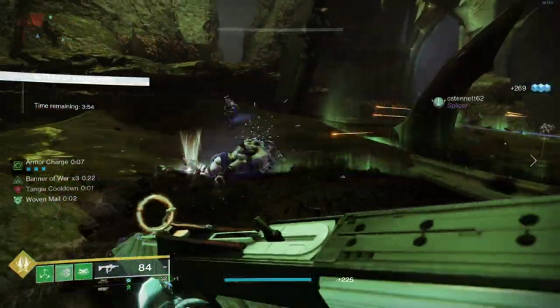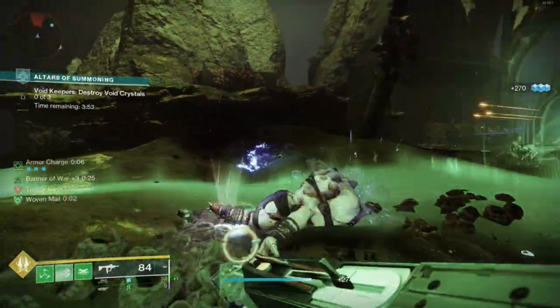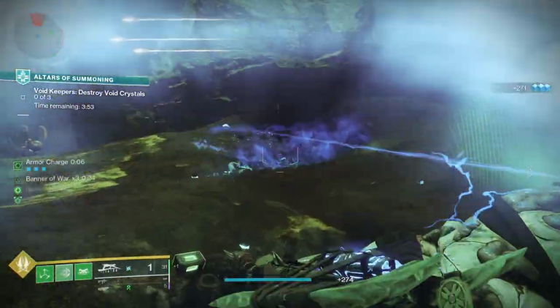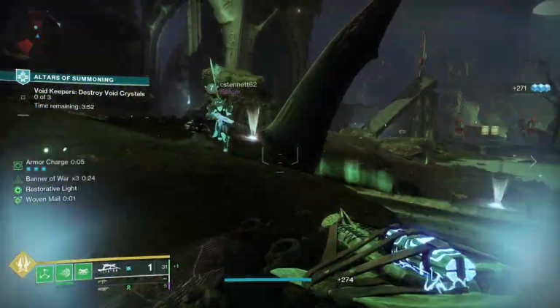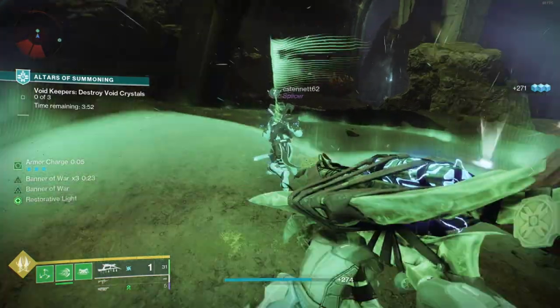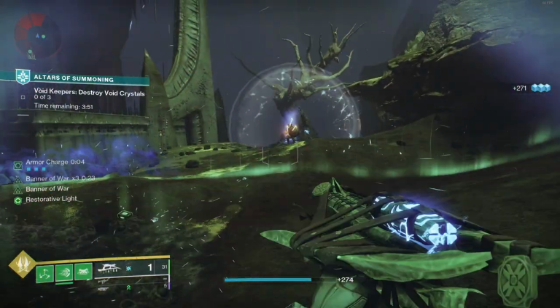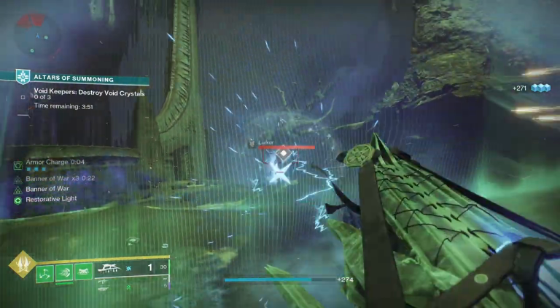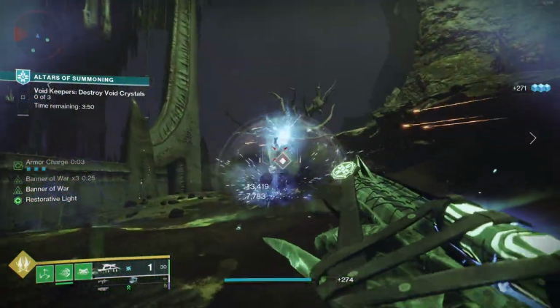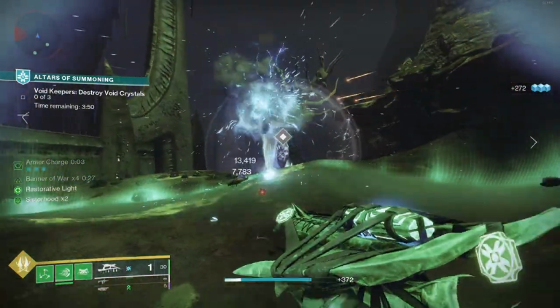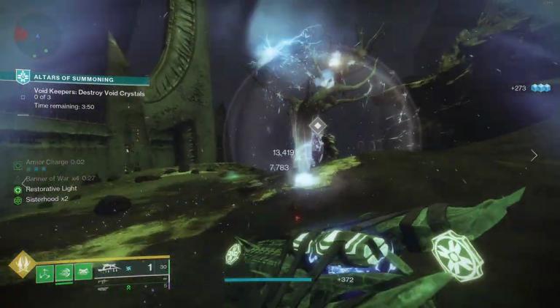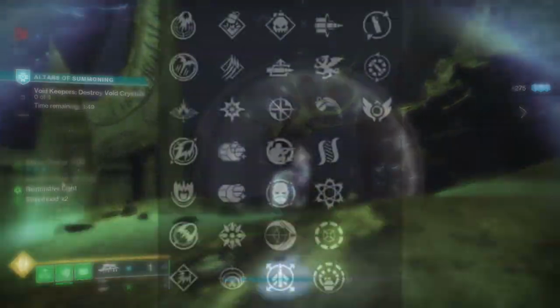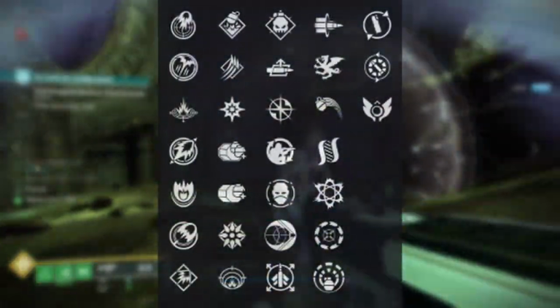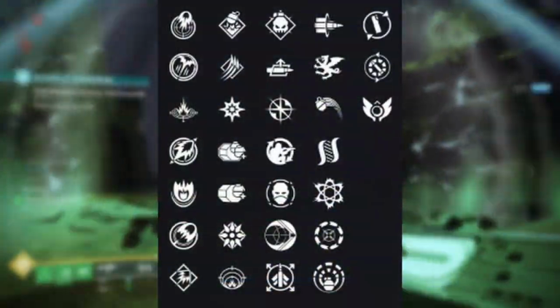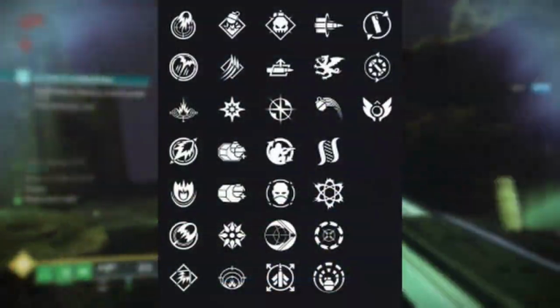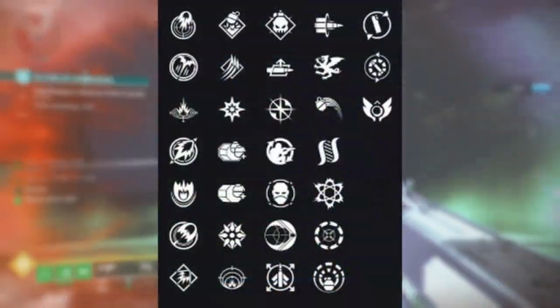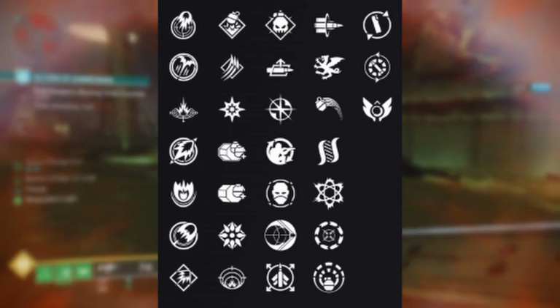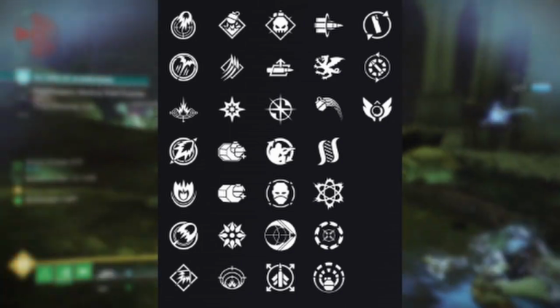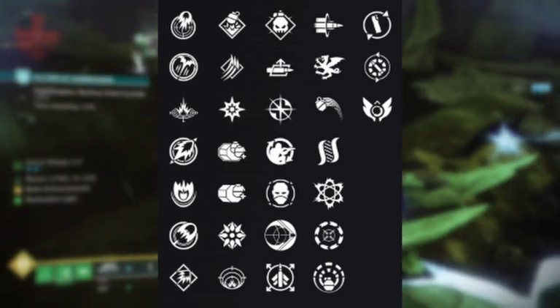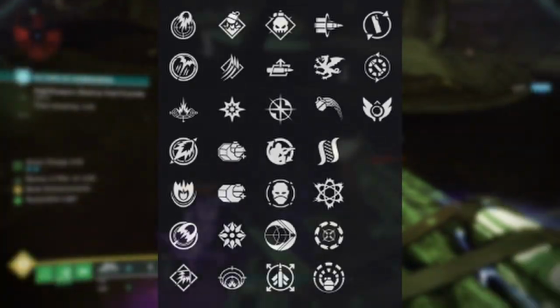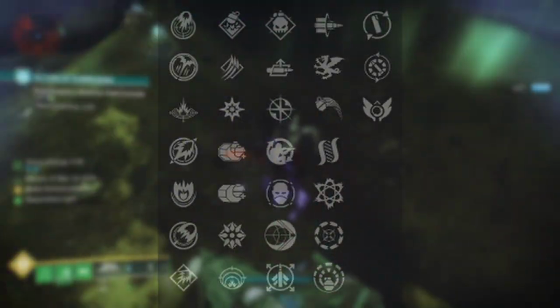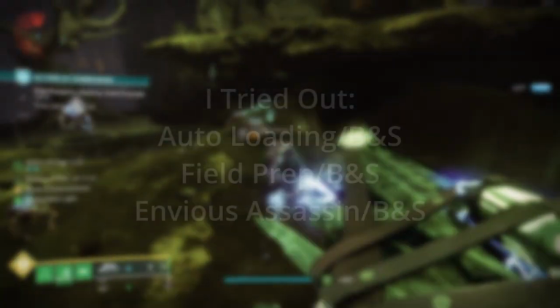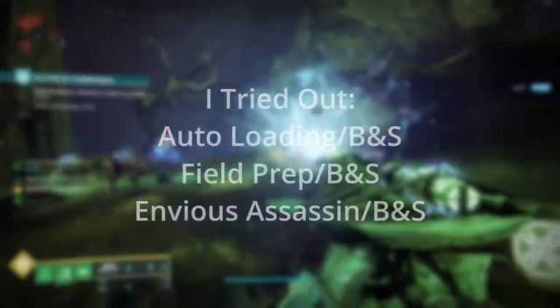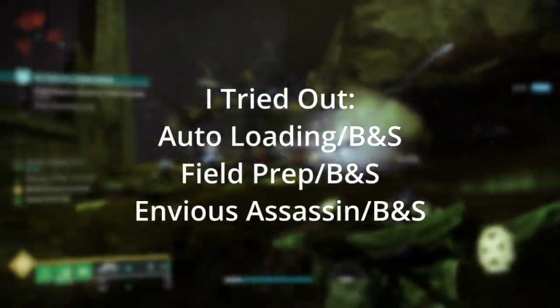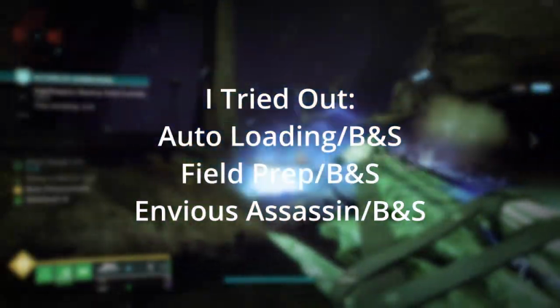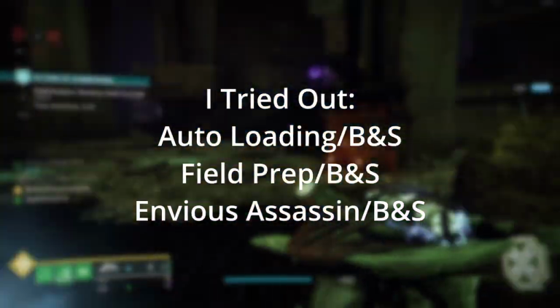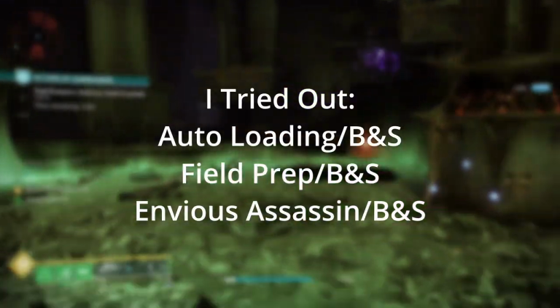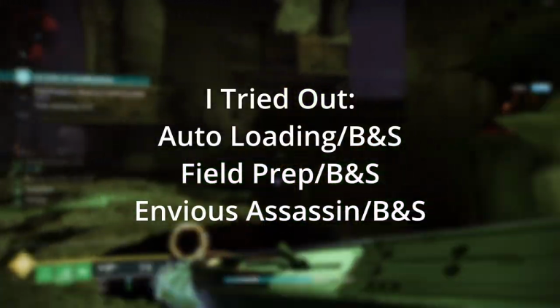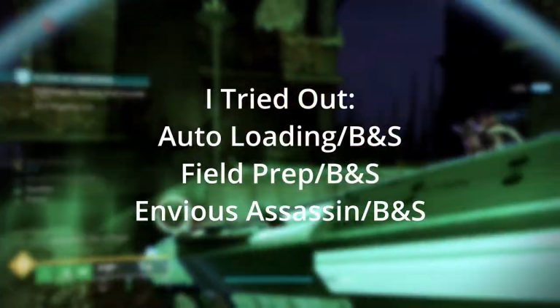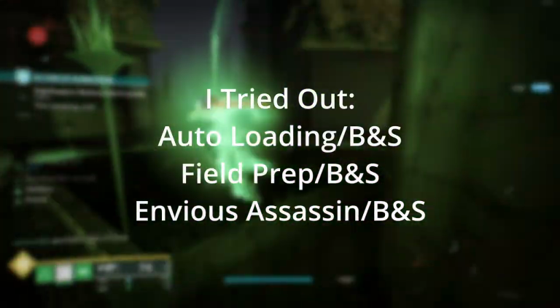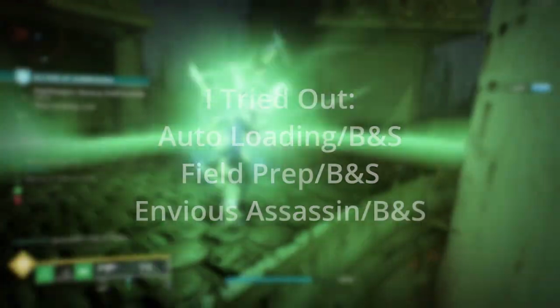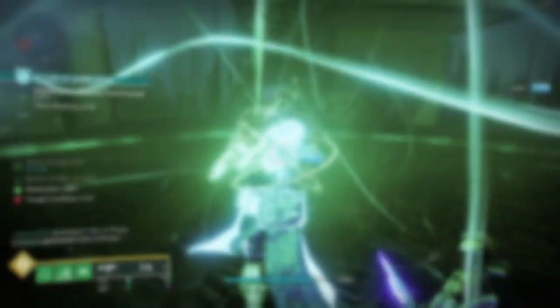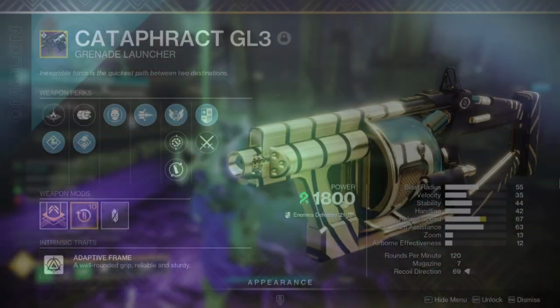Cataphract, however, has some of the best sets of perks of any grenade launcher in the game — even better perks than I would say for Wendigo — so how does its damage stack up? Here's the rolls that I did testing with, and I did get the best results out of this roll here, with Envious Assassin and Bait and Switch.